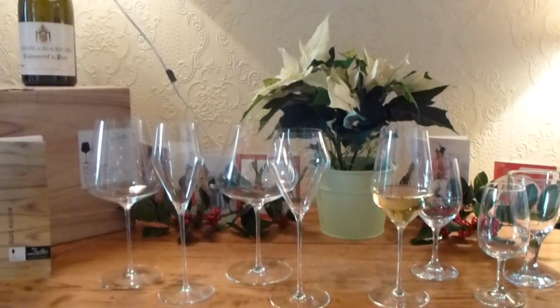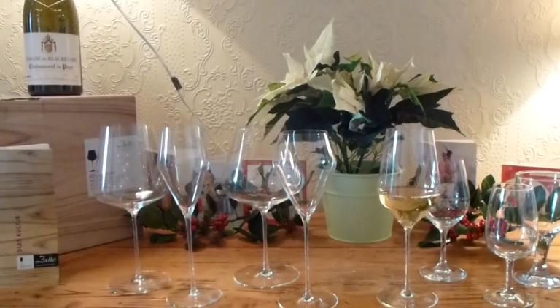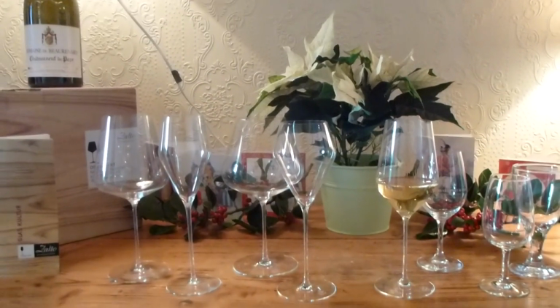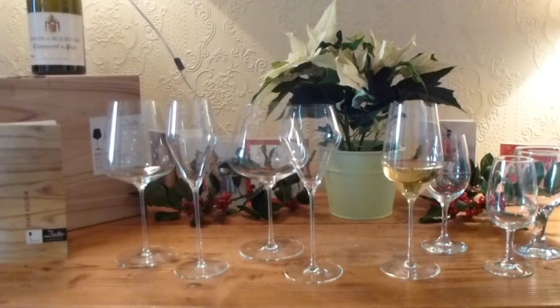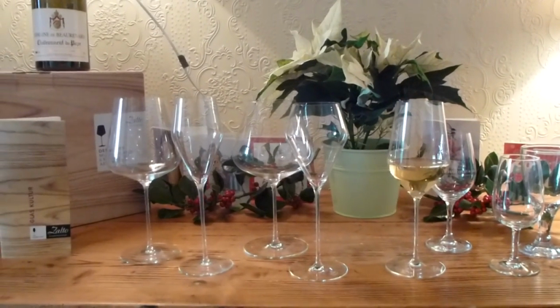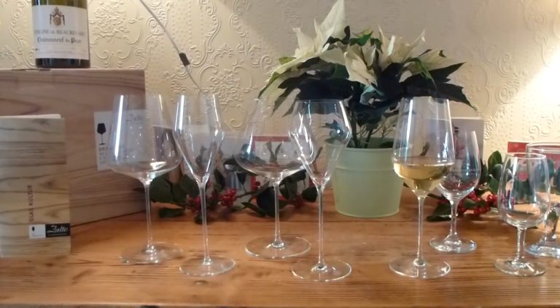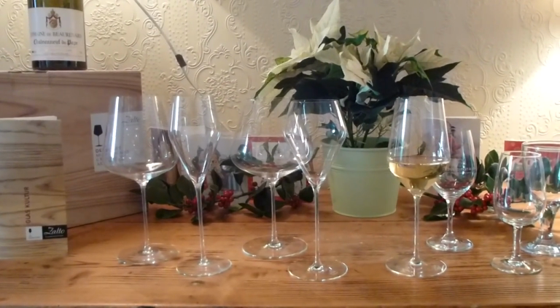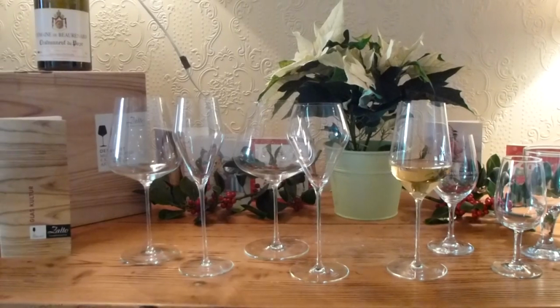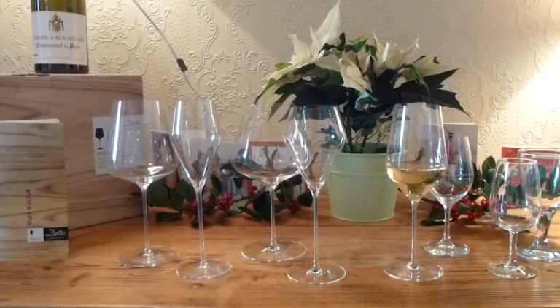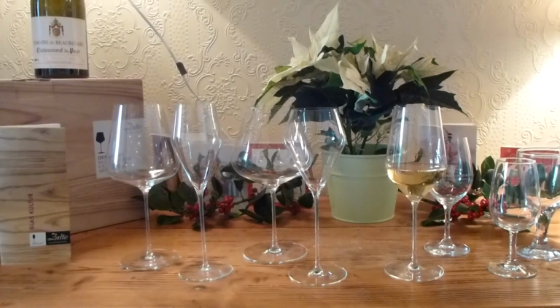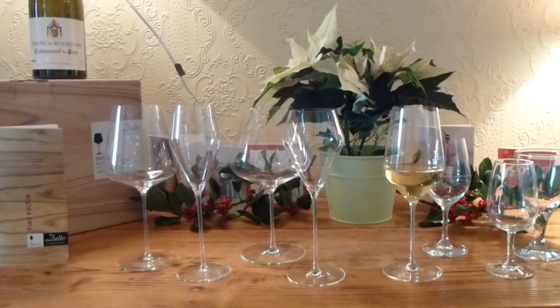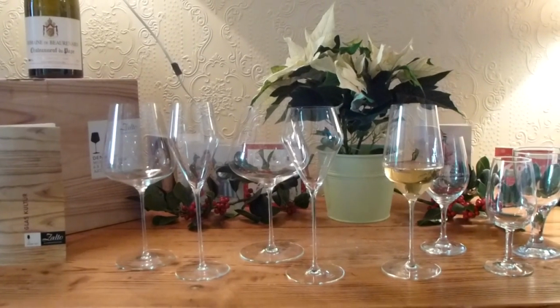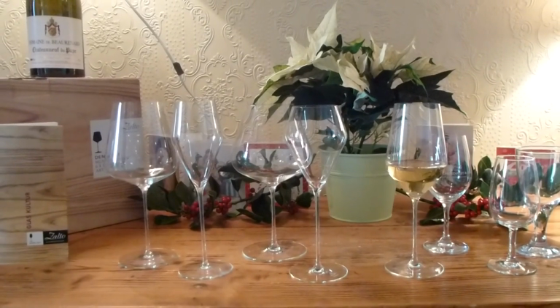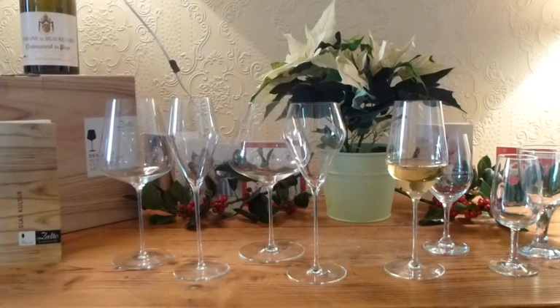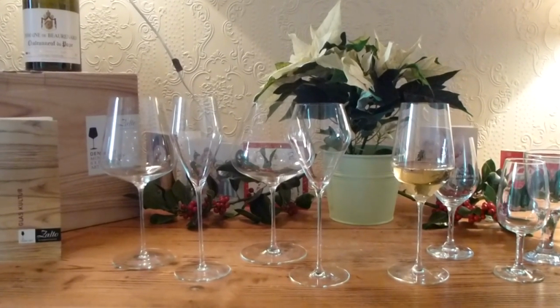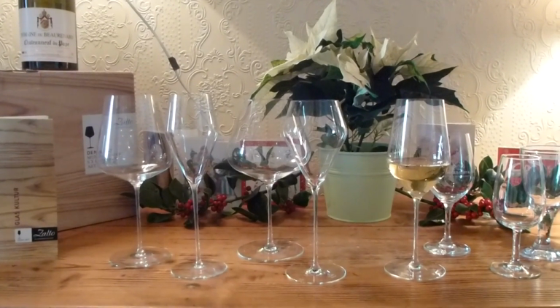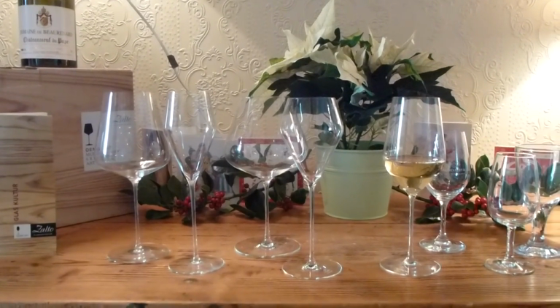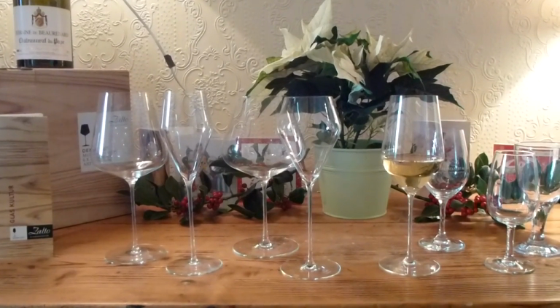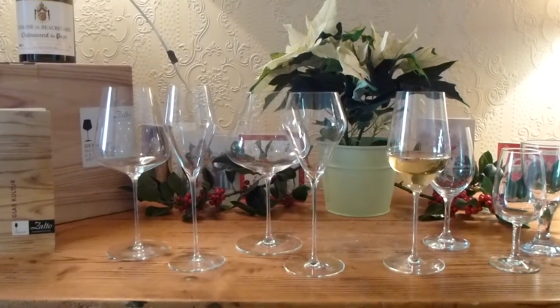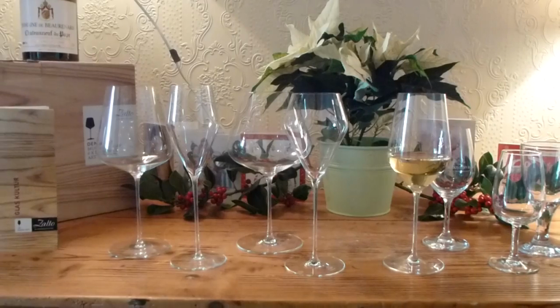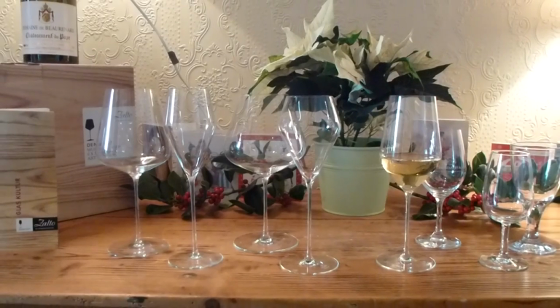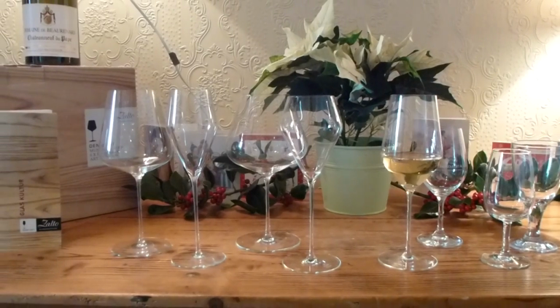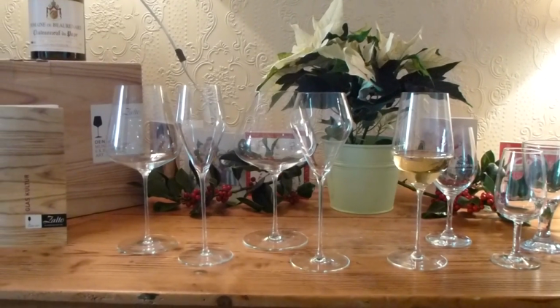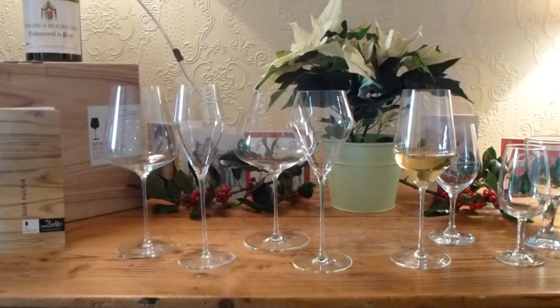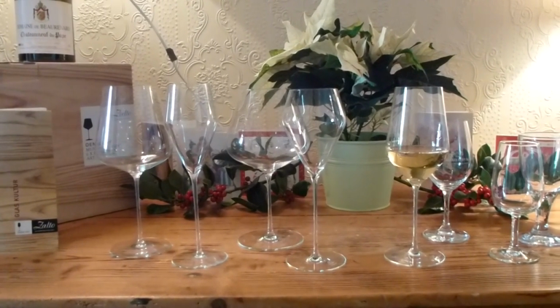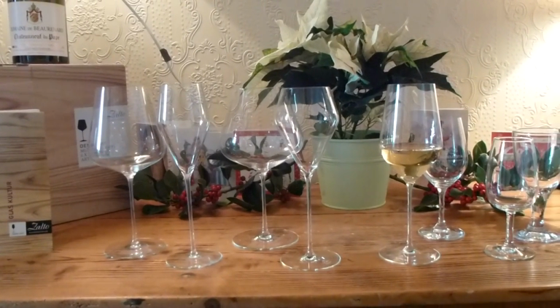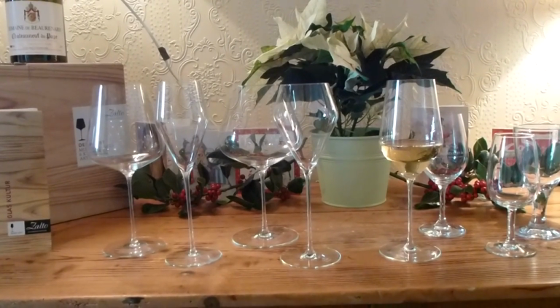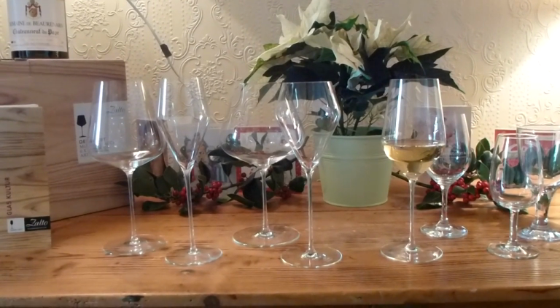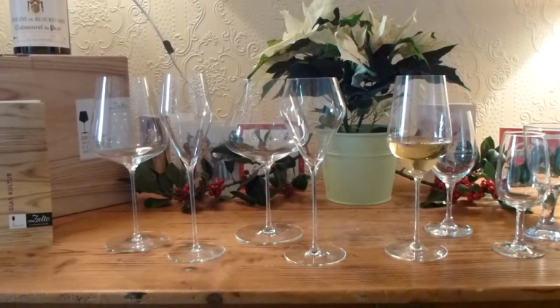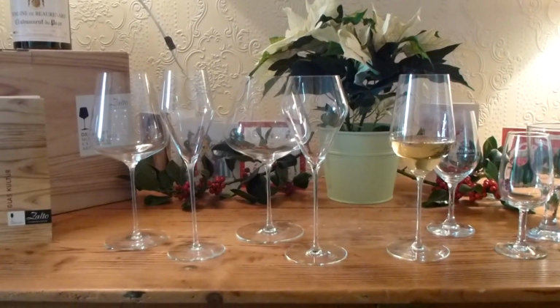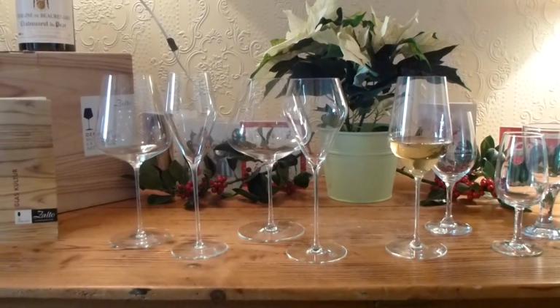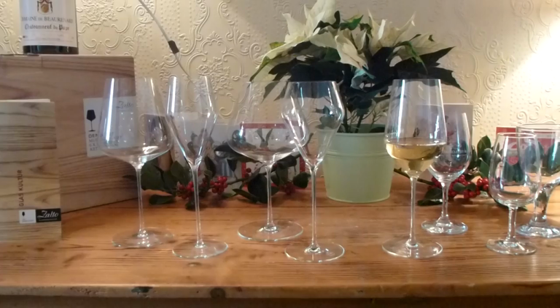Here is our range of Zalto glasses. There was an article in a recent magazine talking about all the glasses in Ireland and Zalto wasn't mentioned, so we thought we might come out and introduce Zalto ourselves.